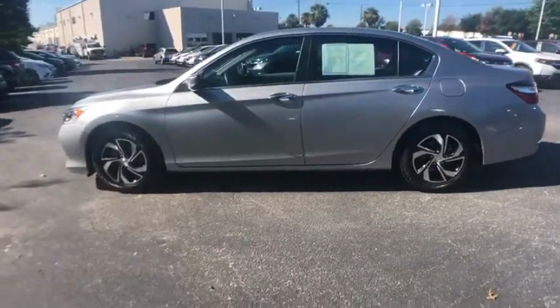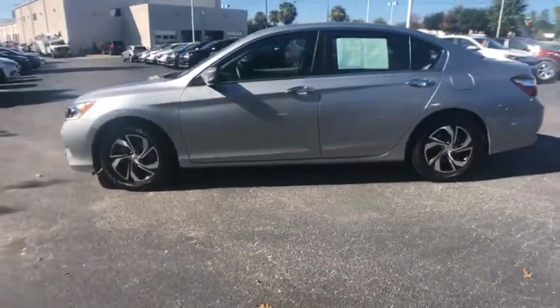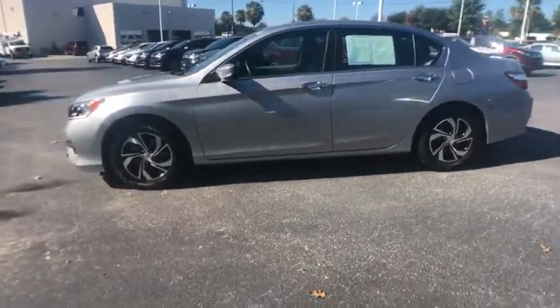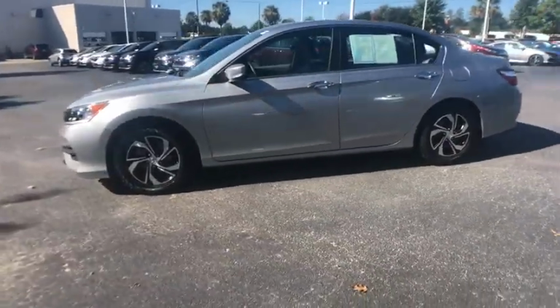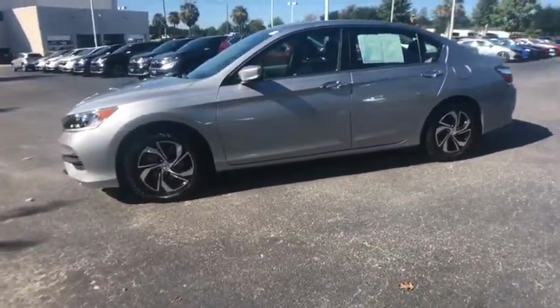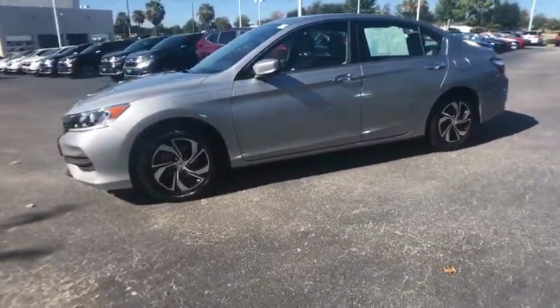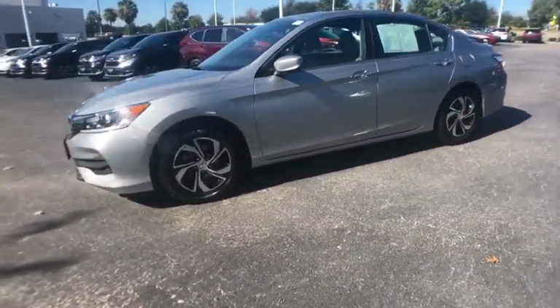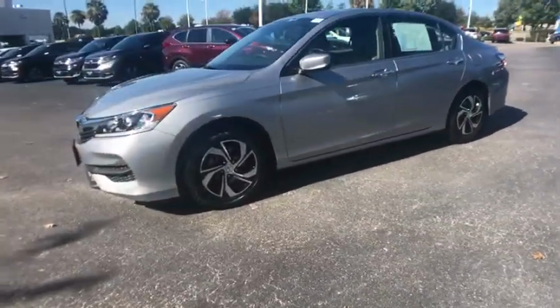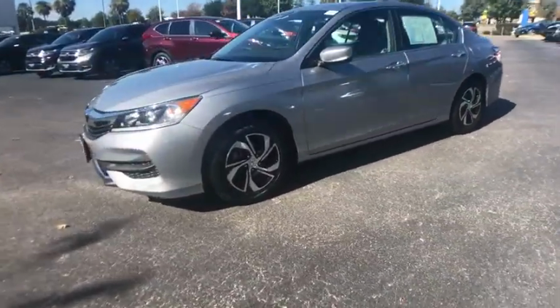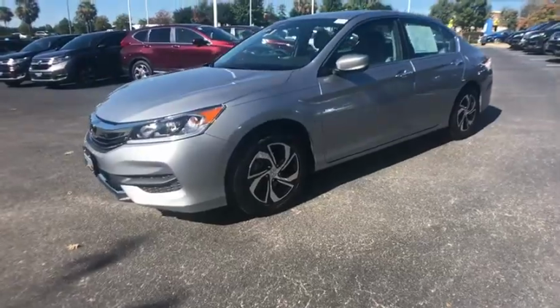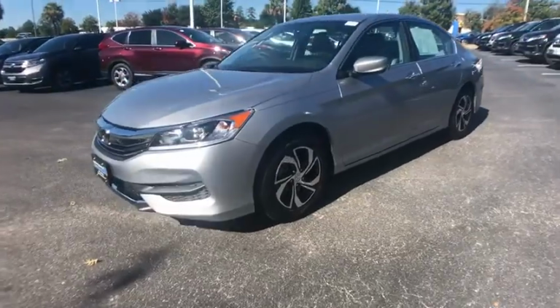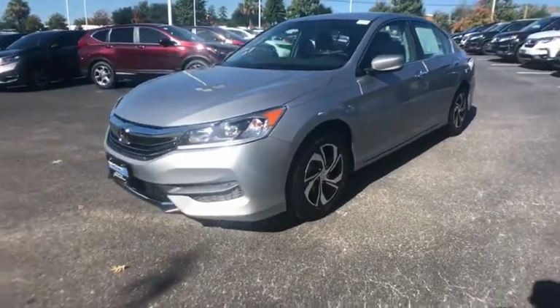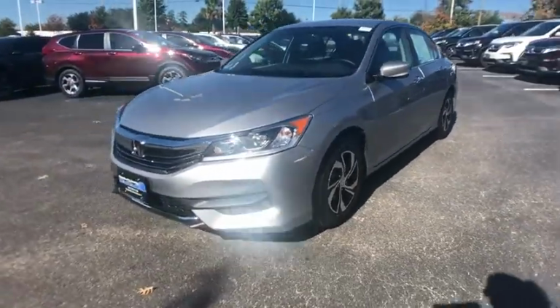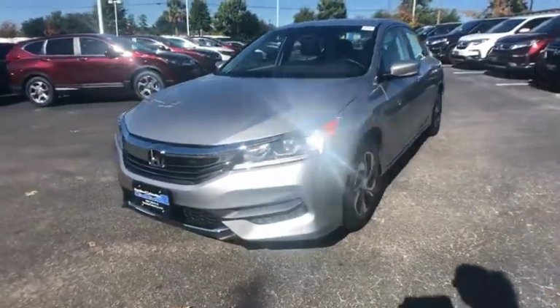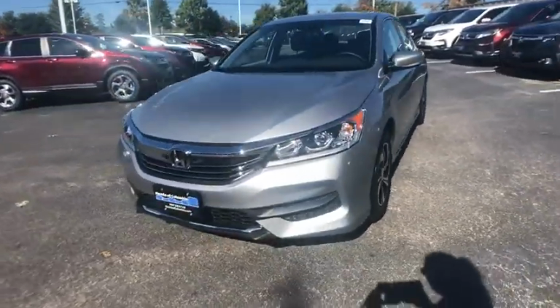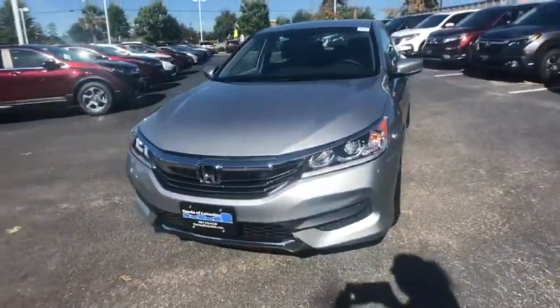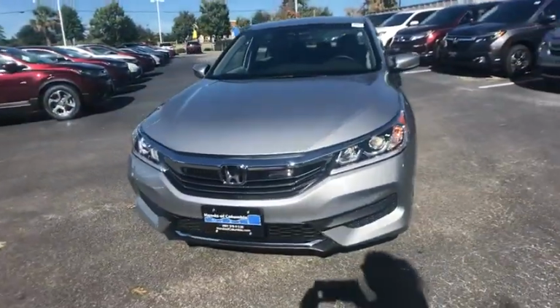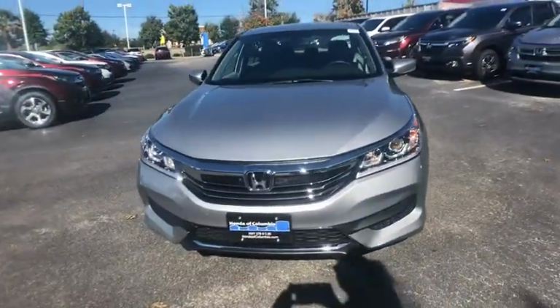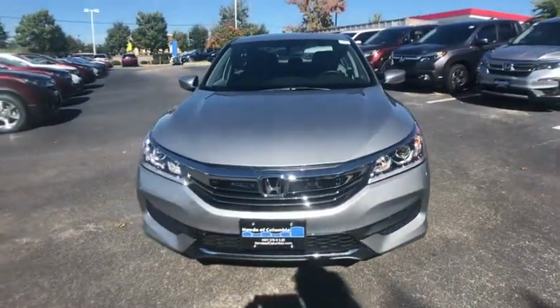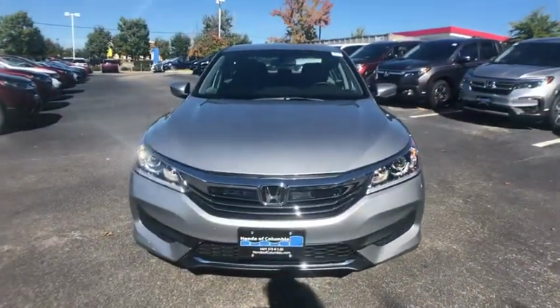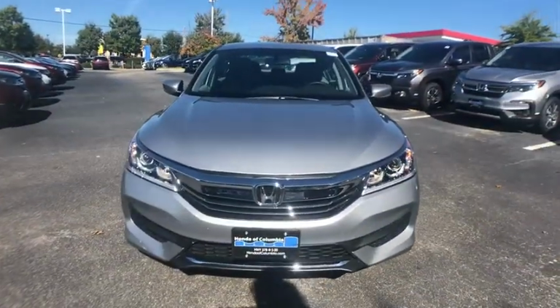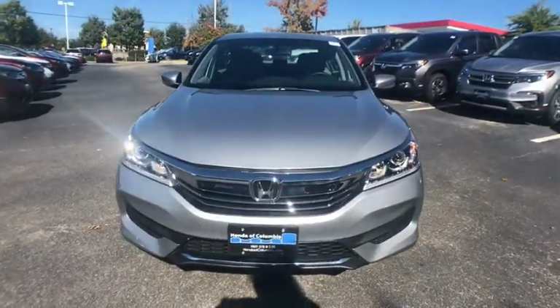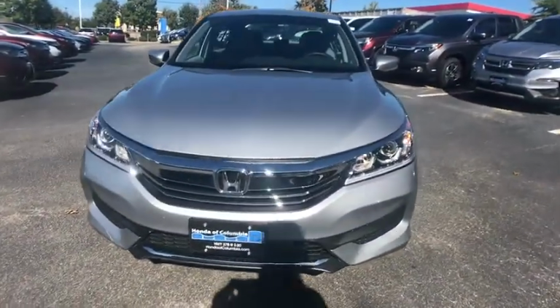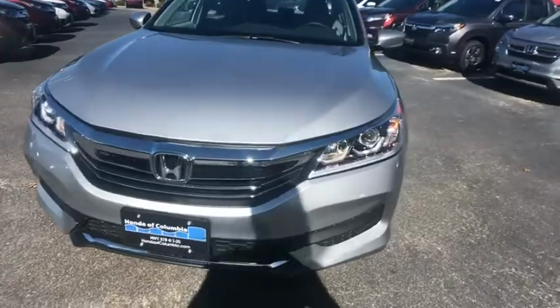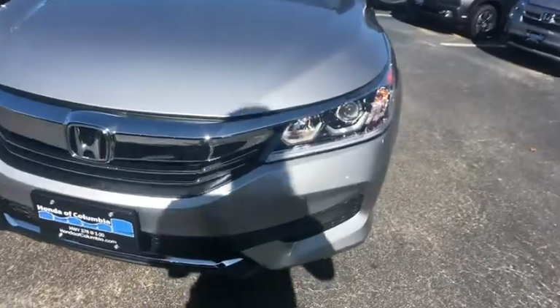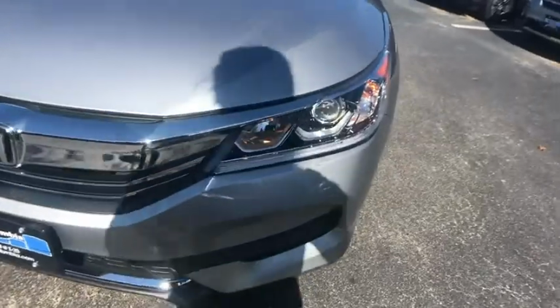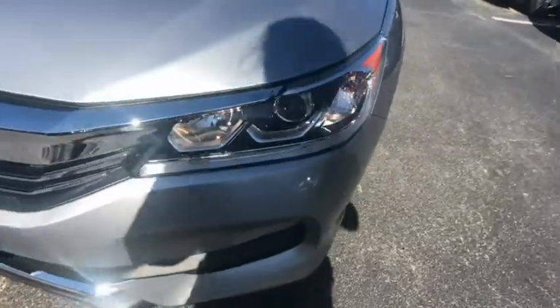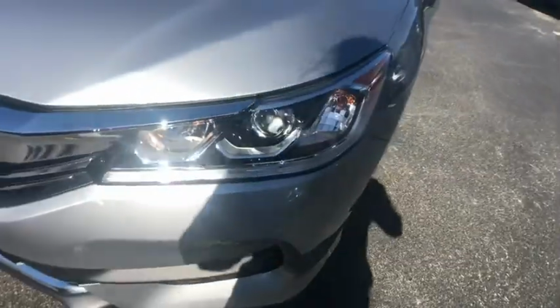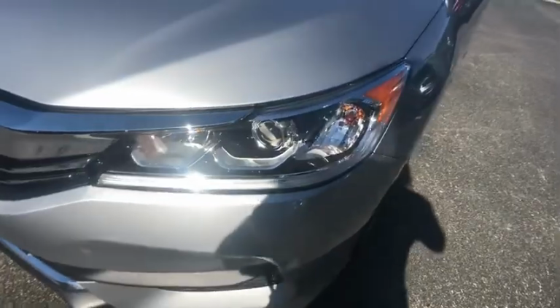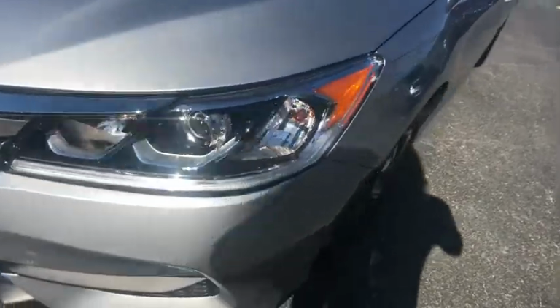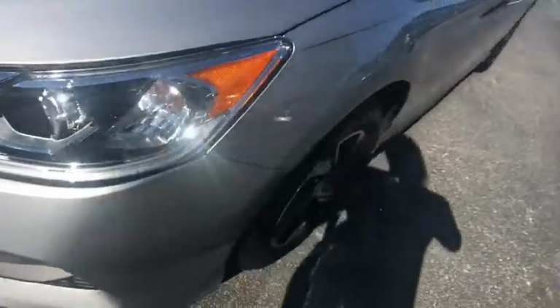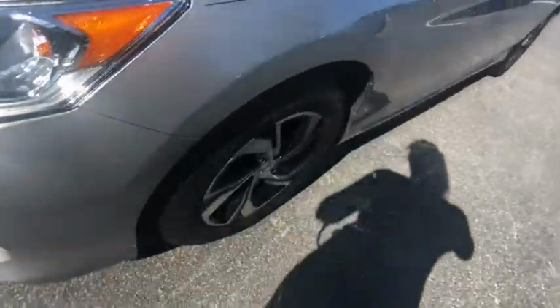Traction control, dual airbags, alloy wheels, power steering, four-wheel disc brakes, rear window defroster, power windows, CD player, security system, electronic stability control.